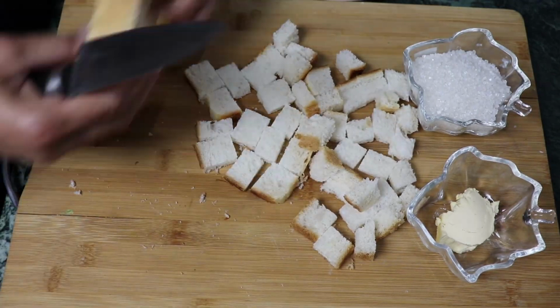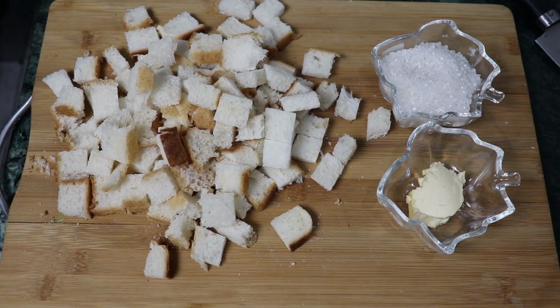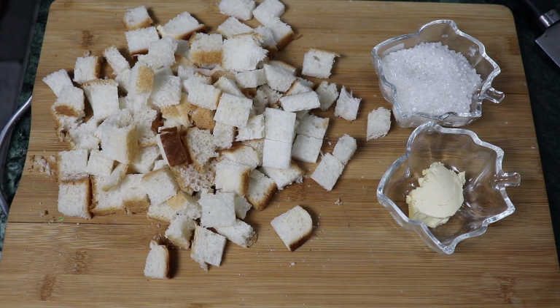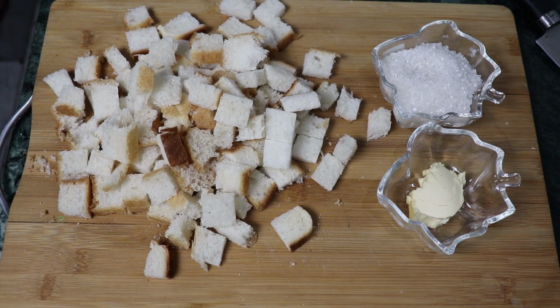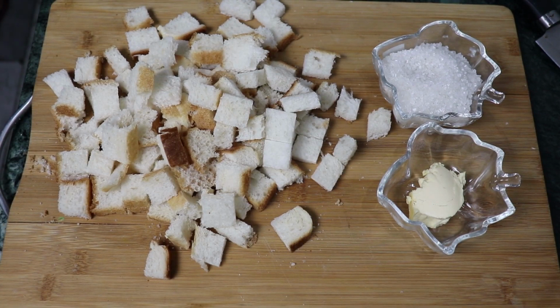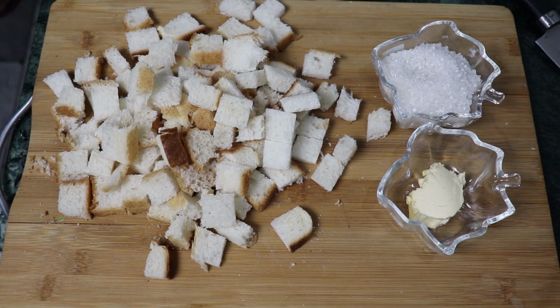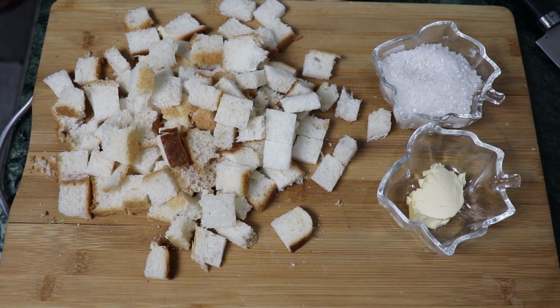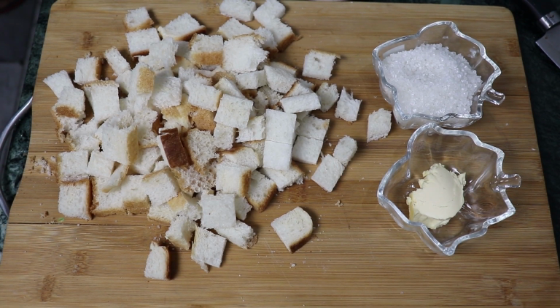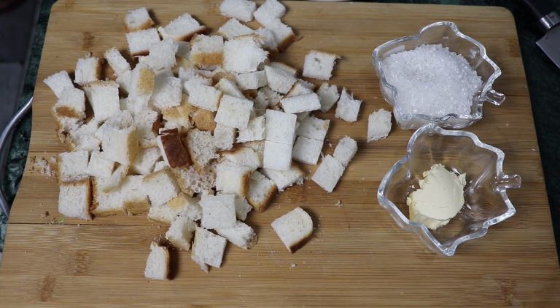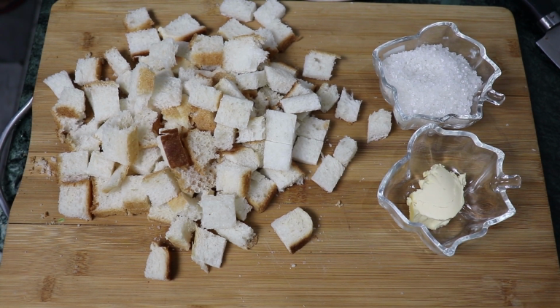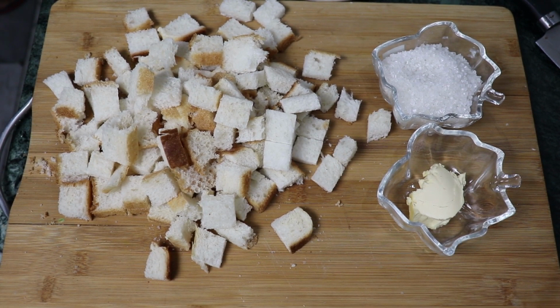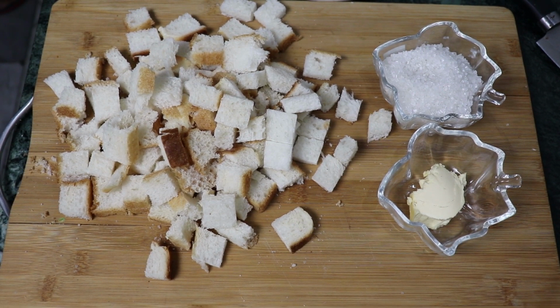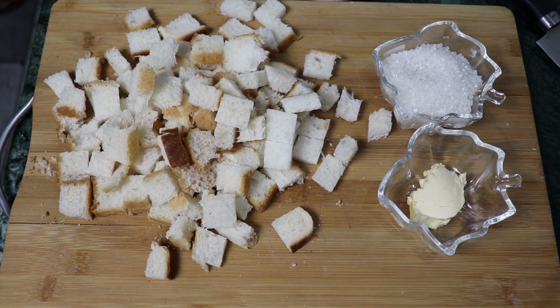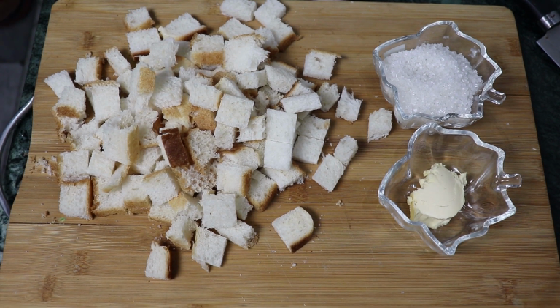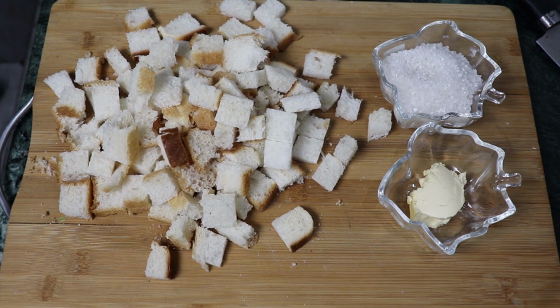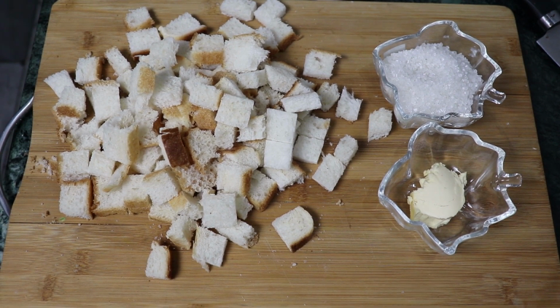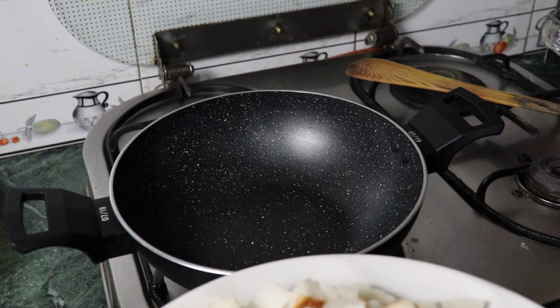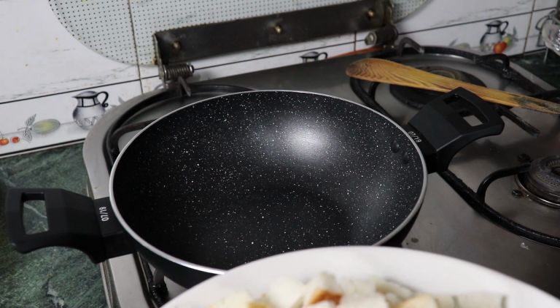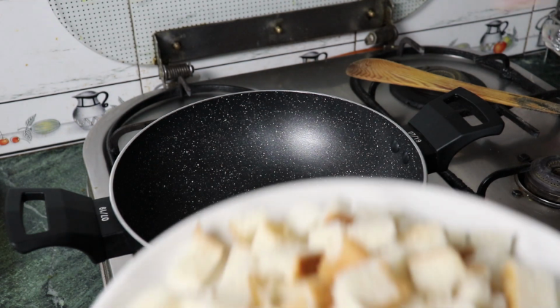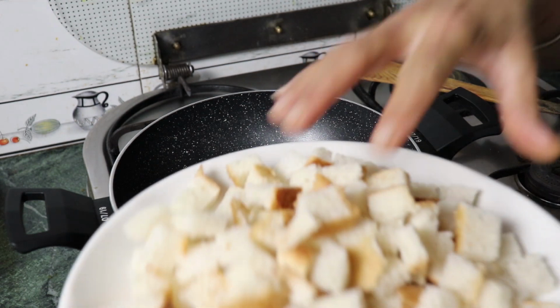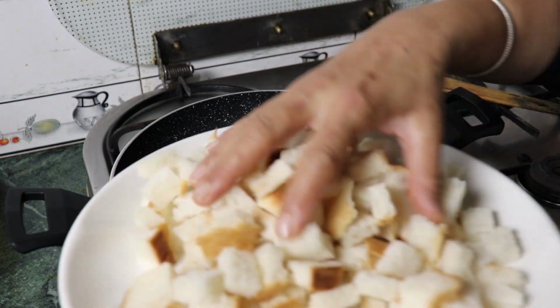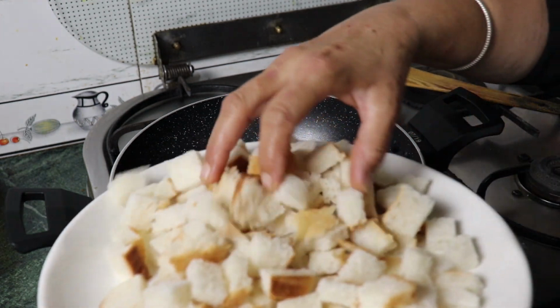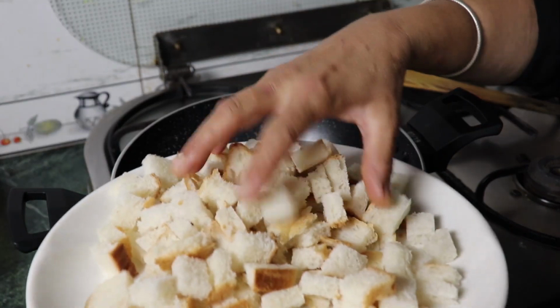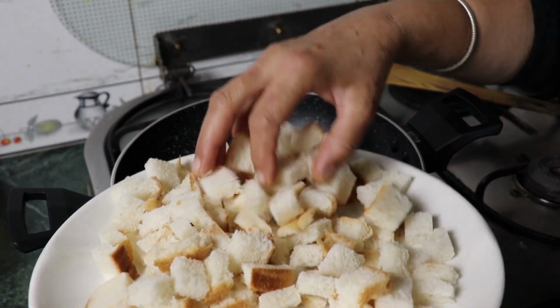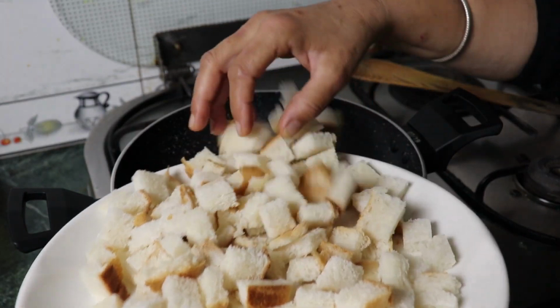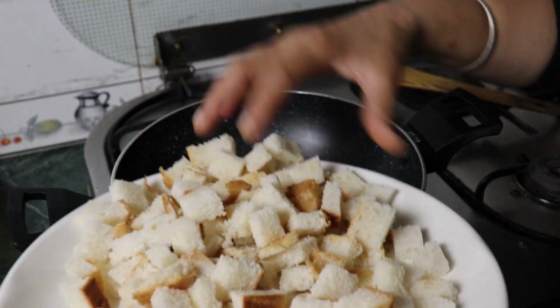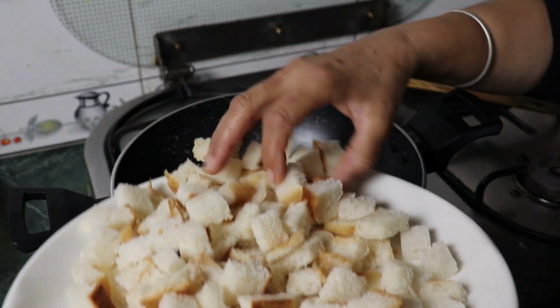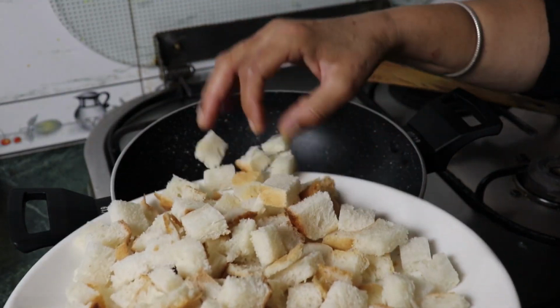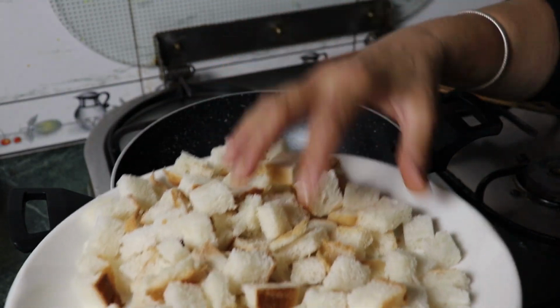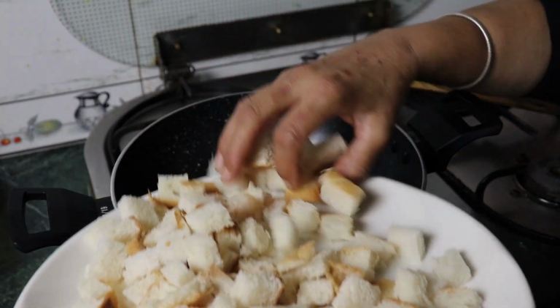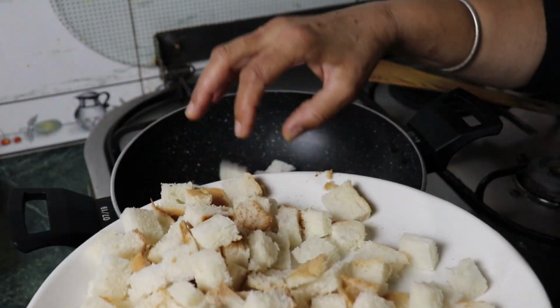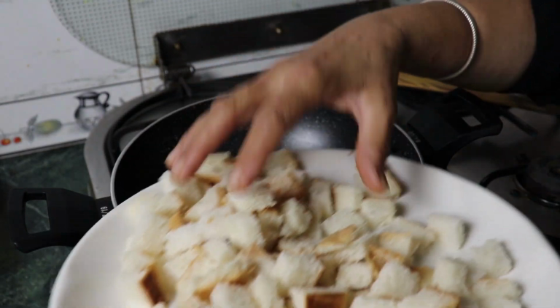The bread has been cut down here, so we have to cut all the pieces. Let's start with the next process — cut the bread and put all the cubes in it, cutting them by hand.